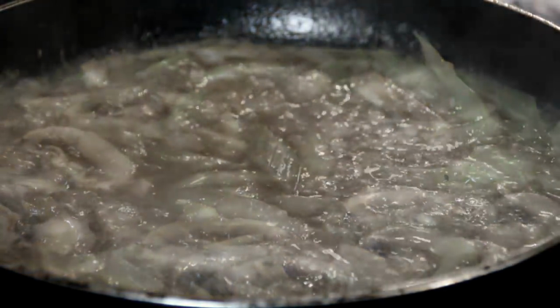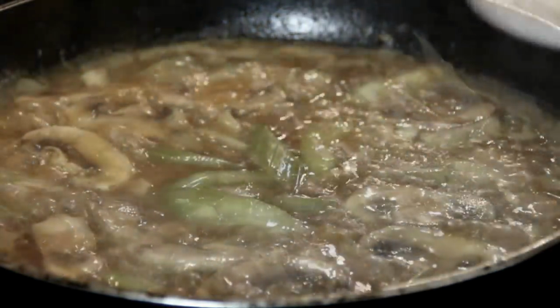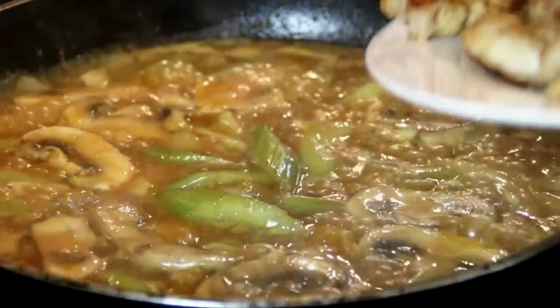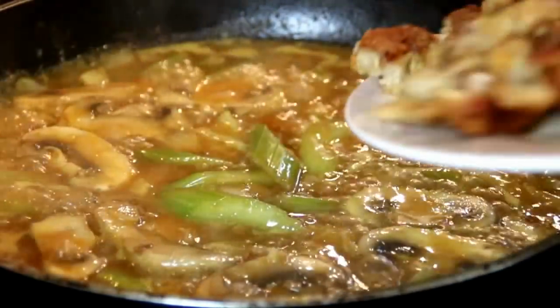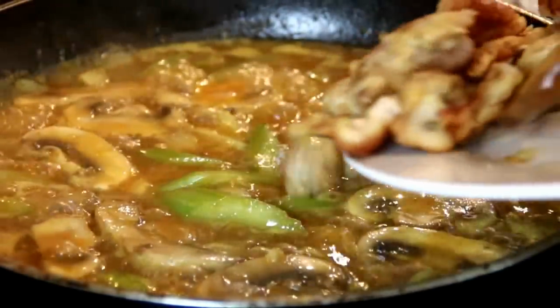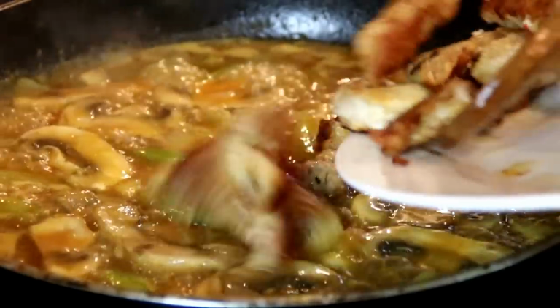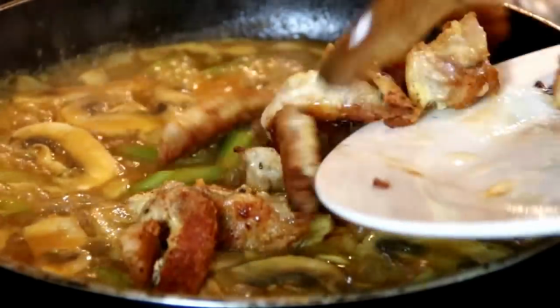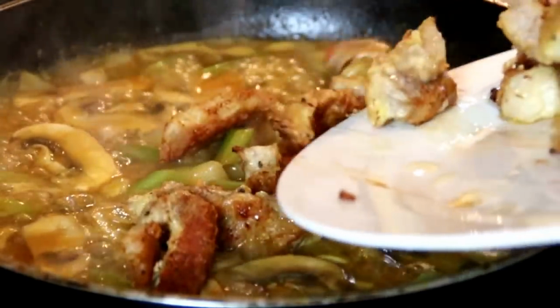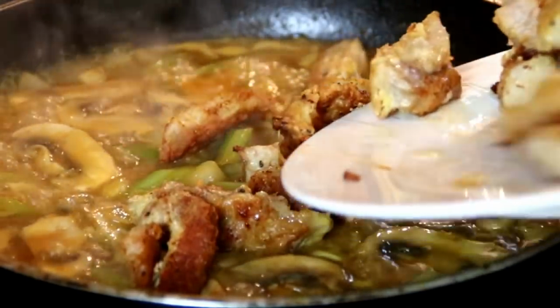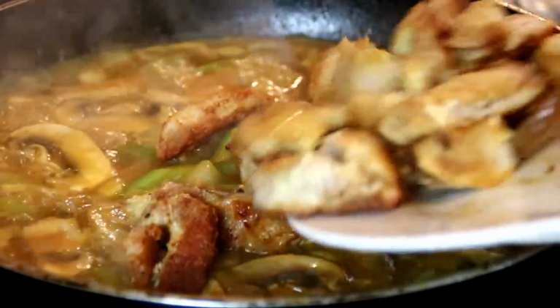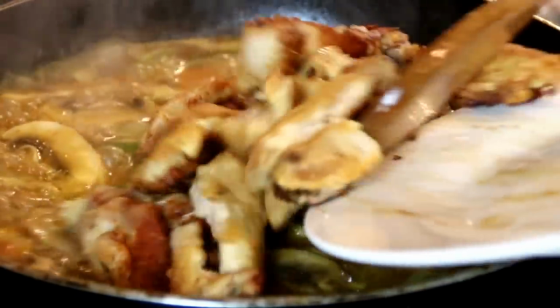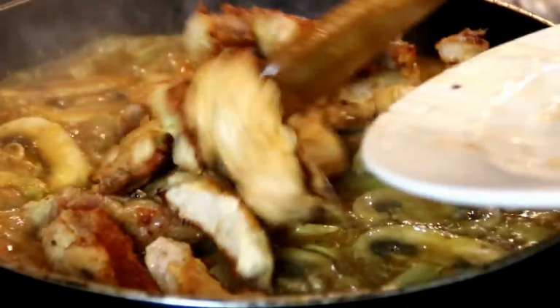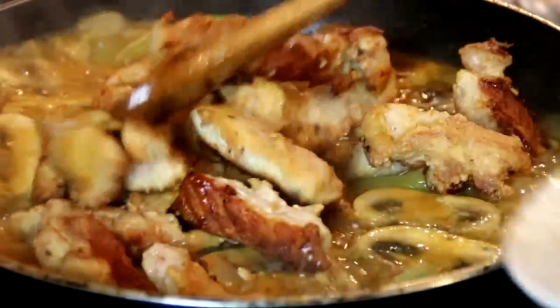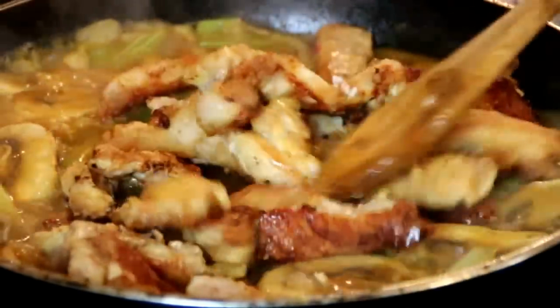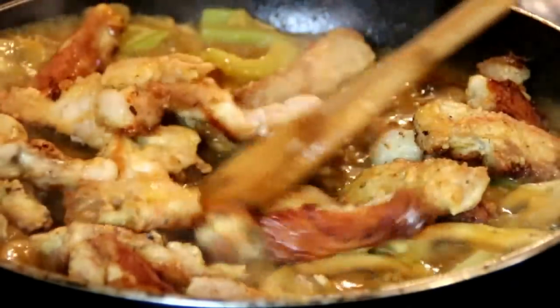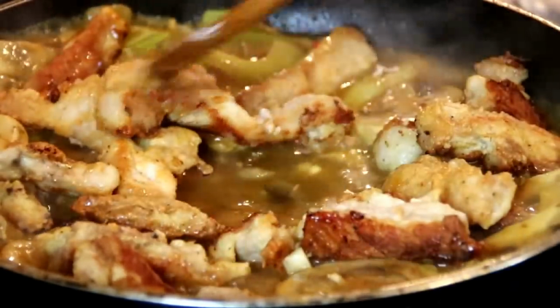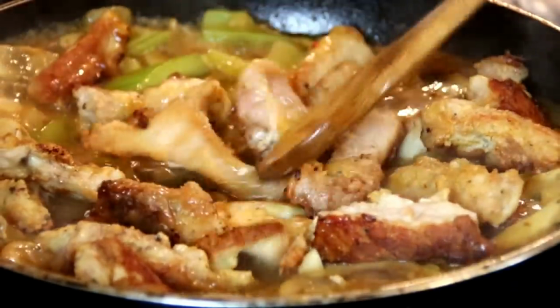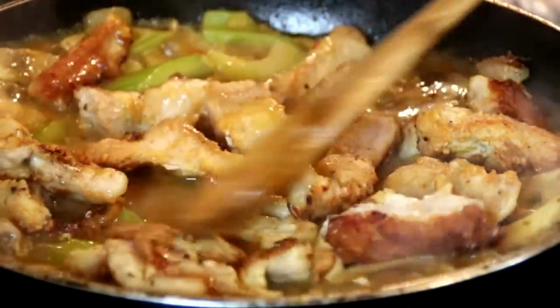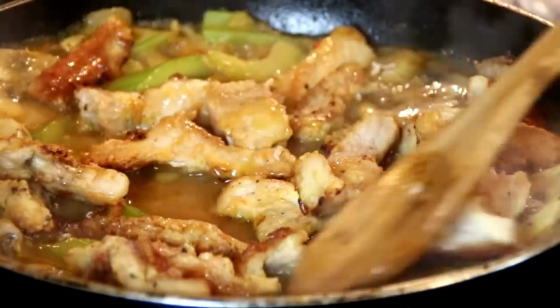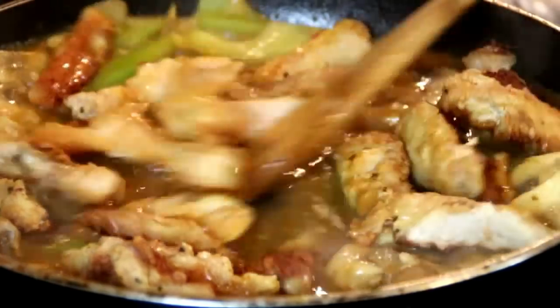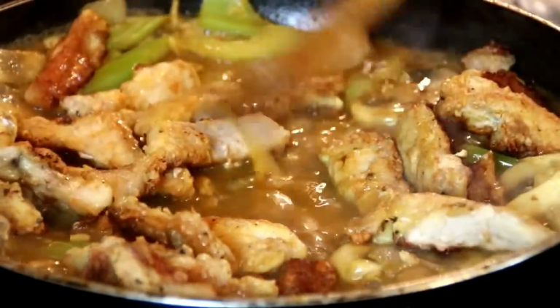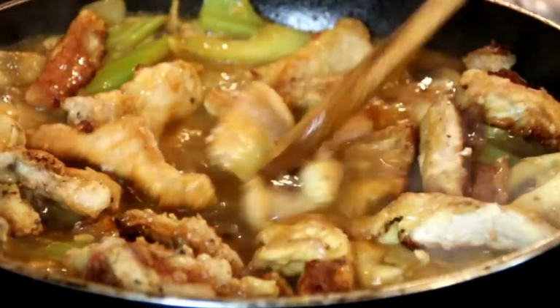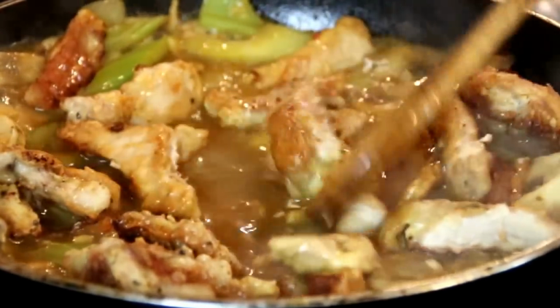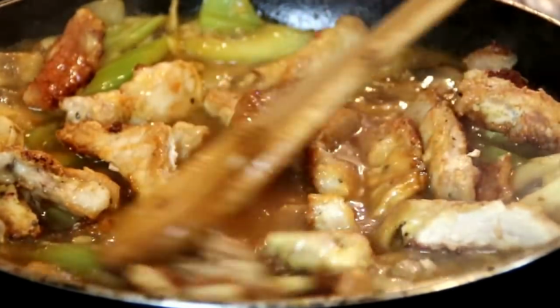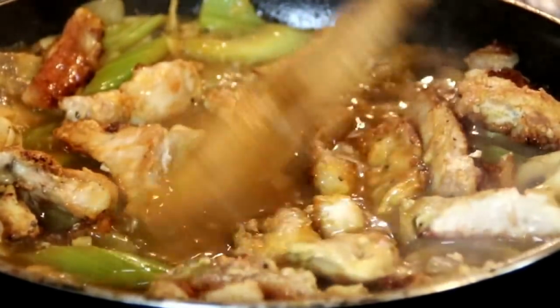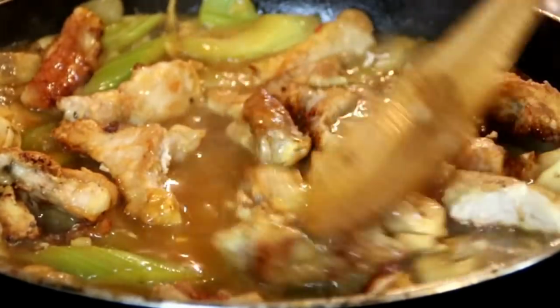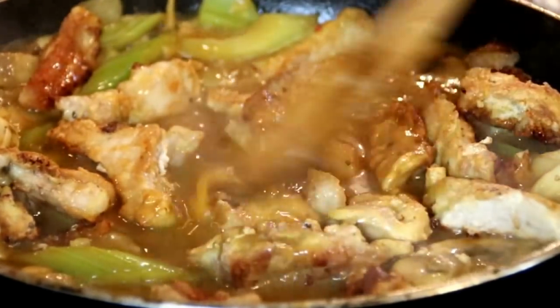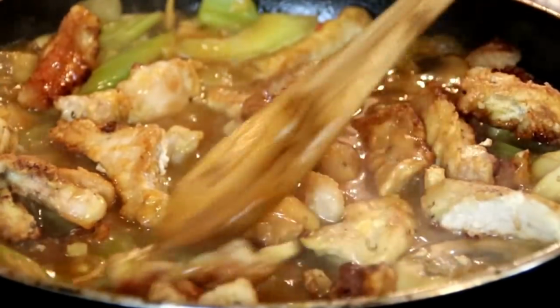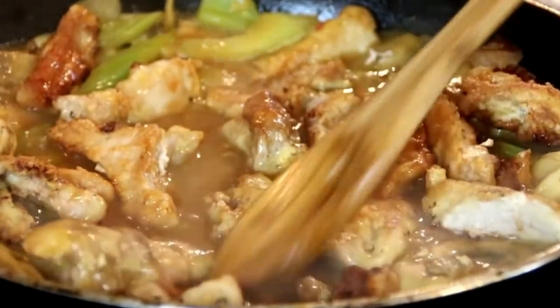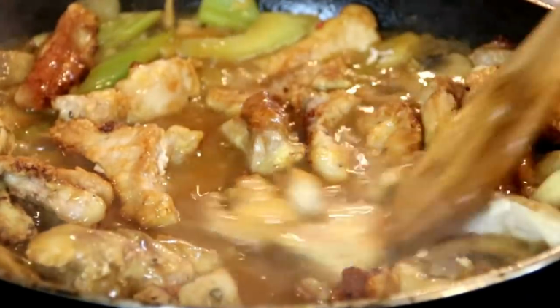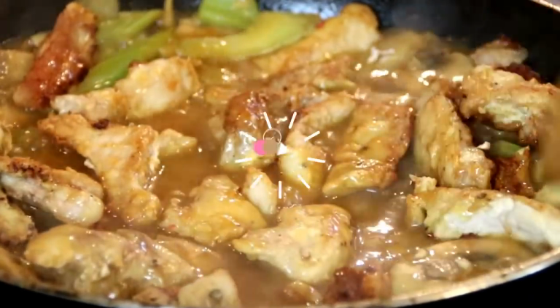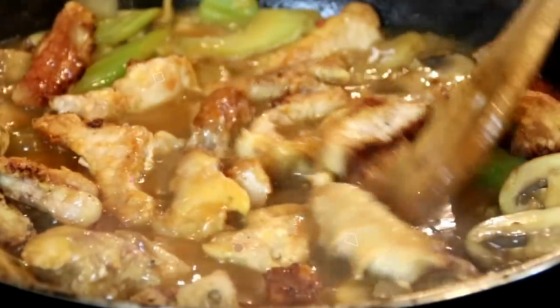Once things have thickened up, I'm going to put the pork back in and stir it around, just until it's nicely coated with those delicious juices.